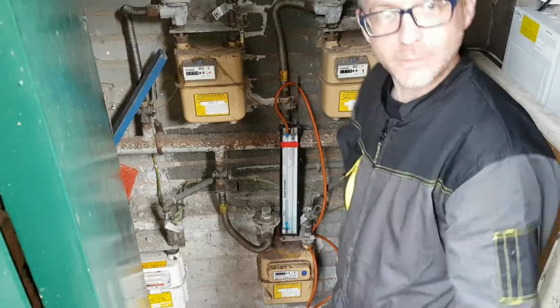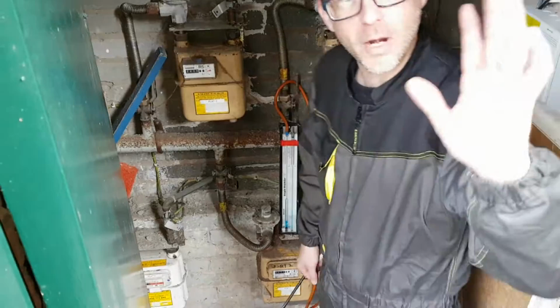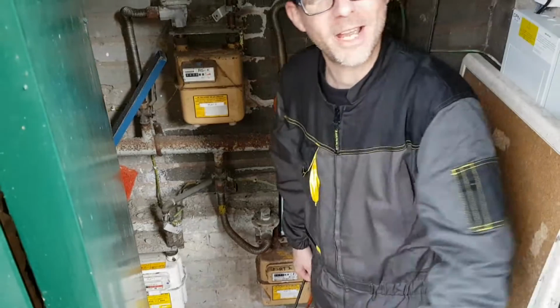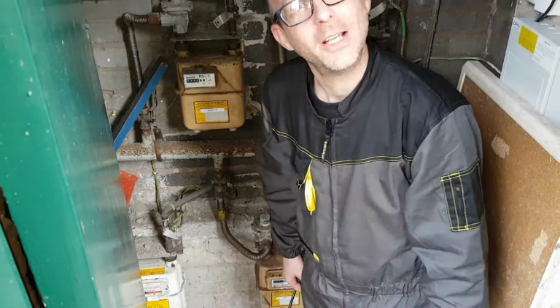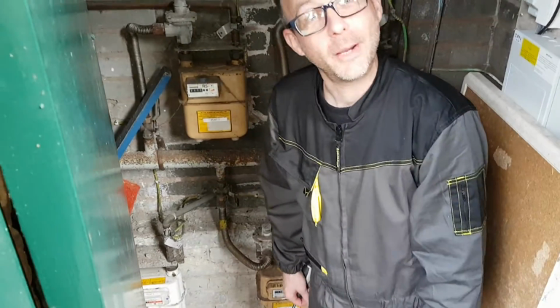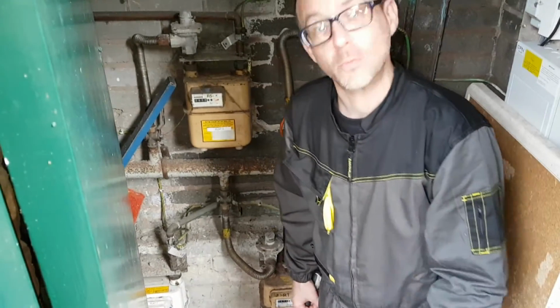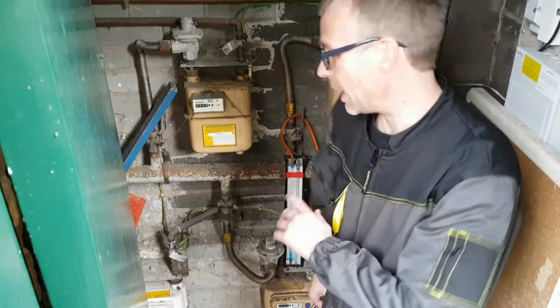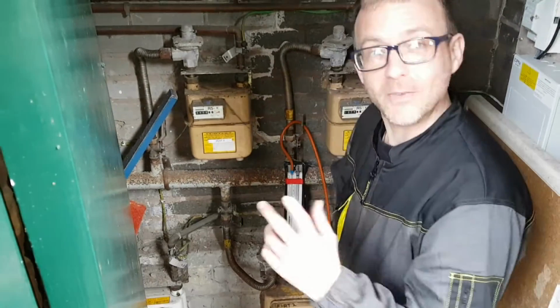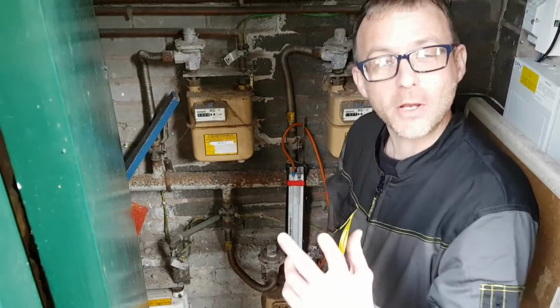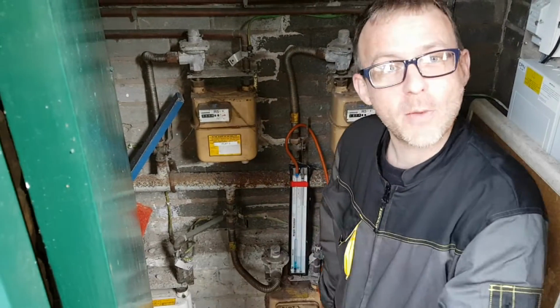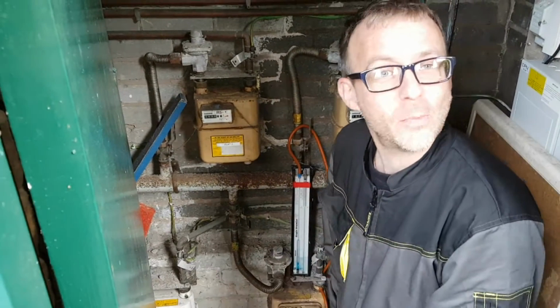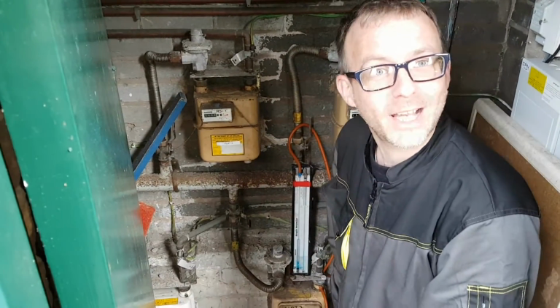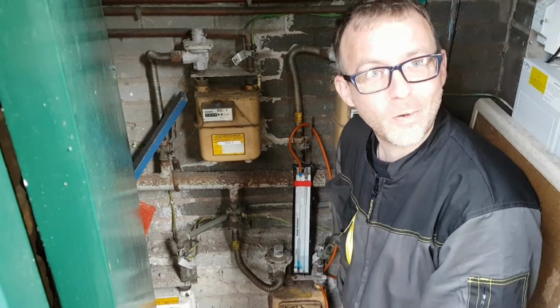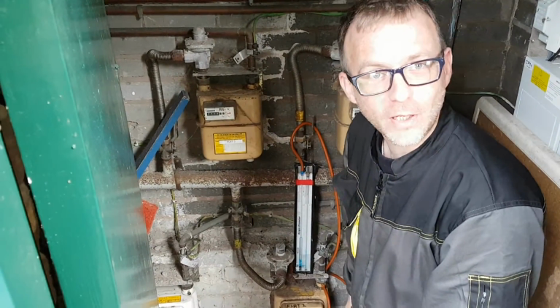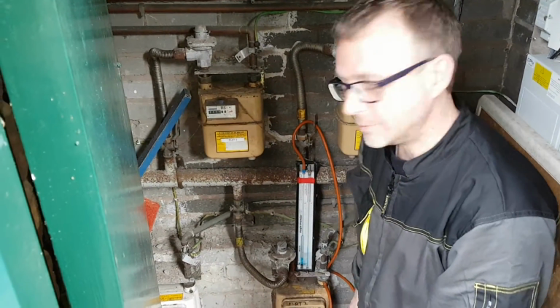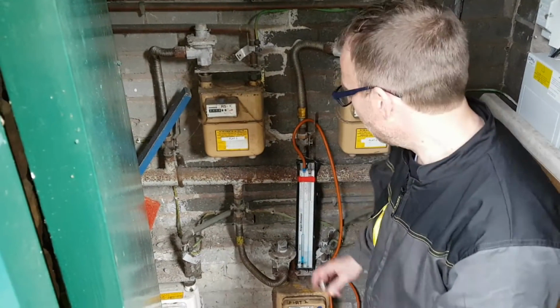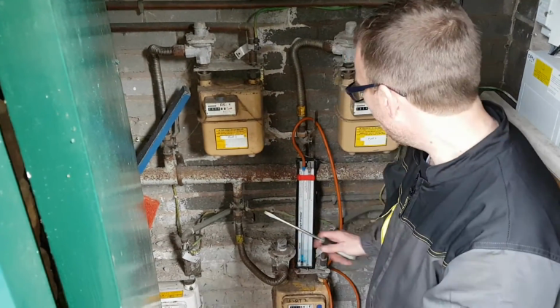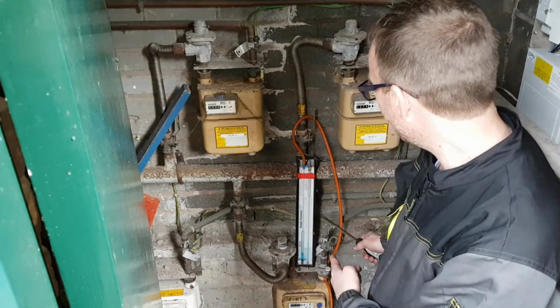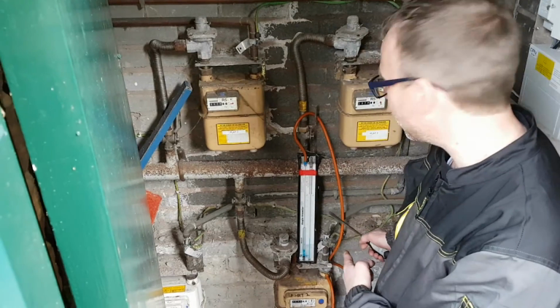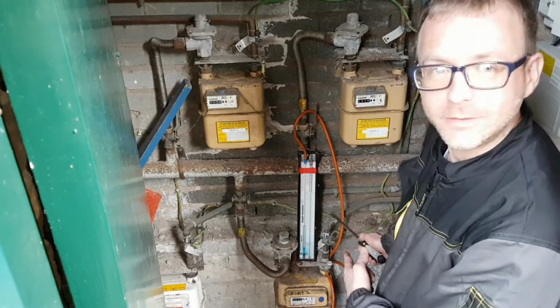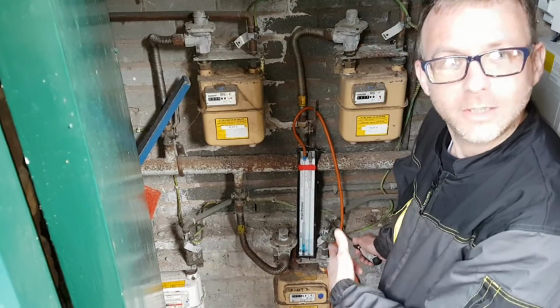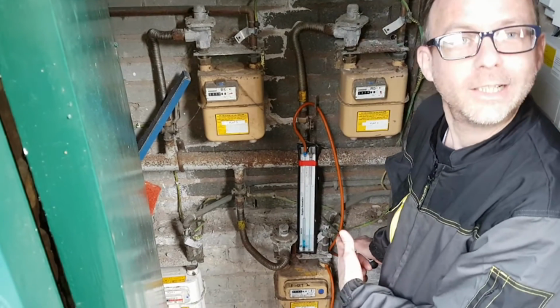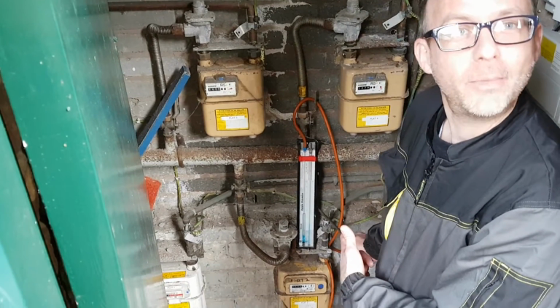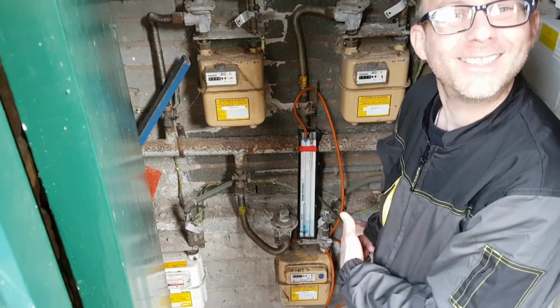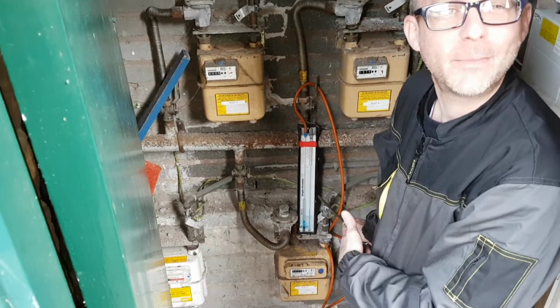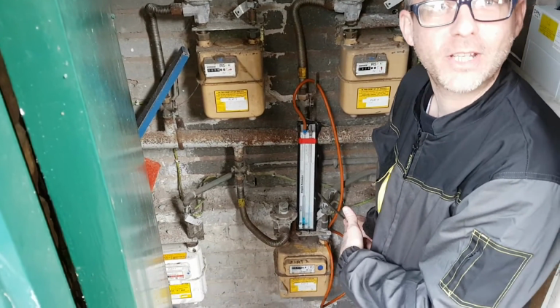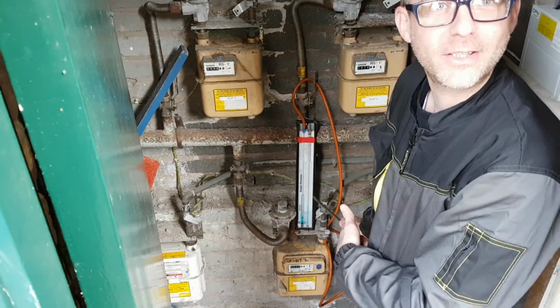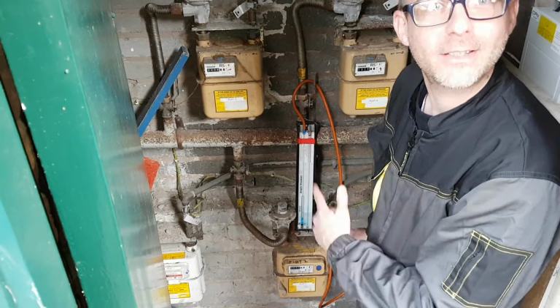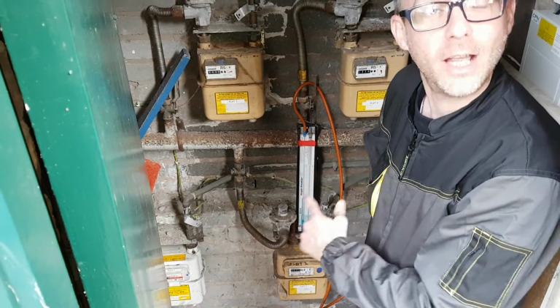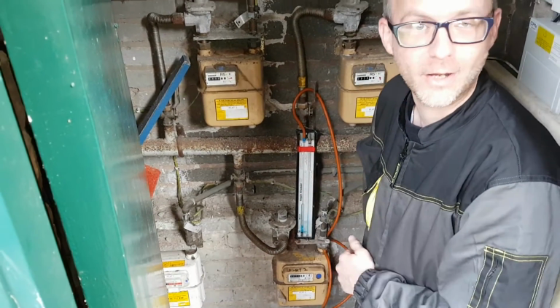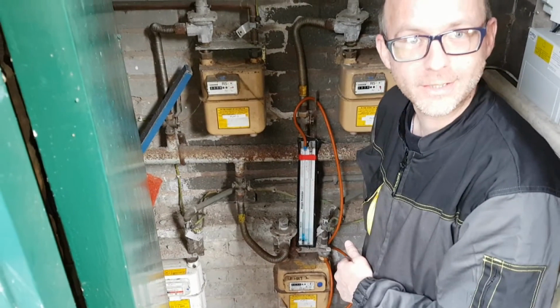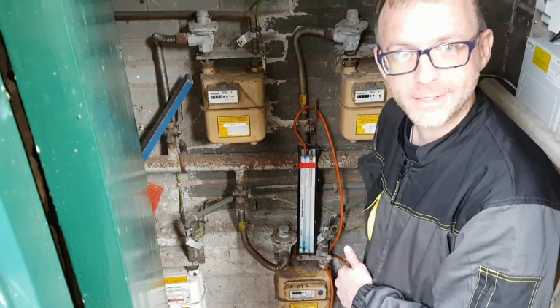Hi, my name is Dave. I'm just working here with Tony at the moment doing my gas portfolio. My first task is the let-by, stabilisation test and then tightness test.